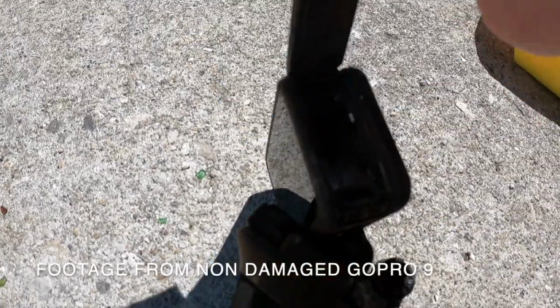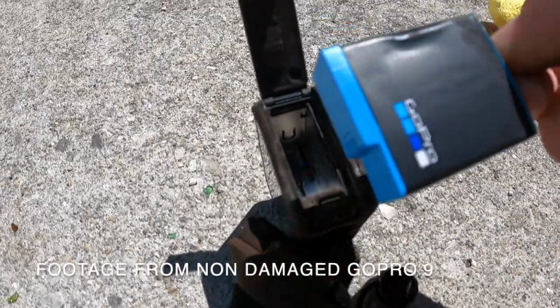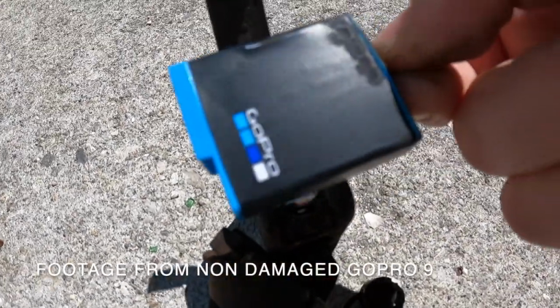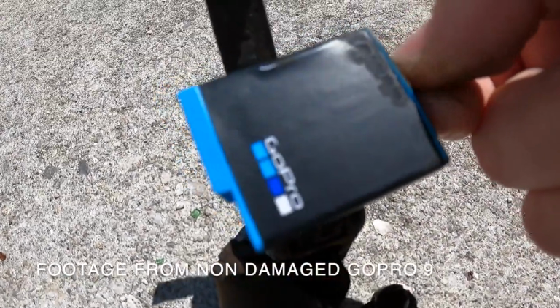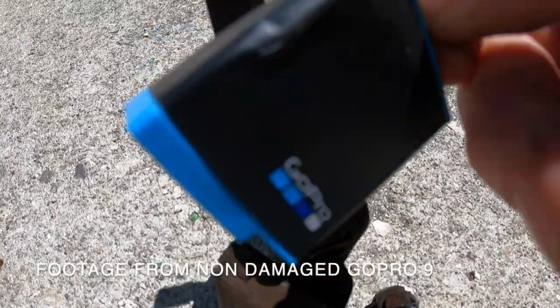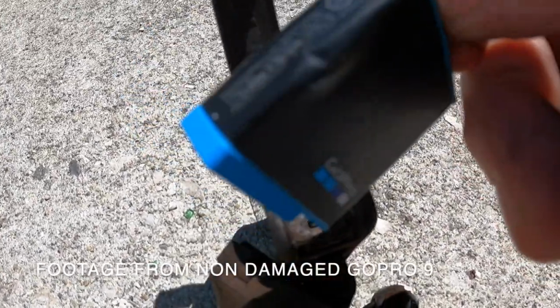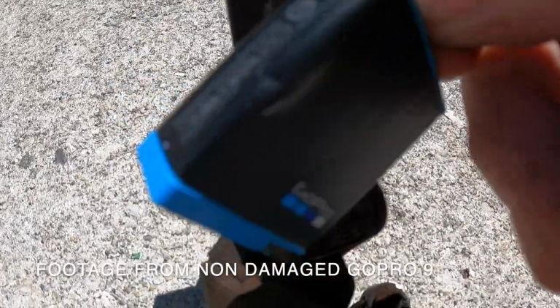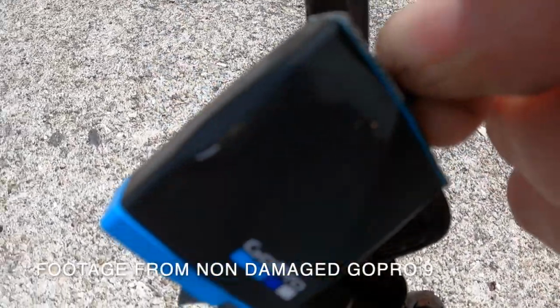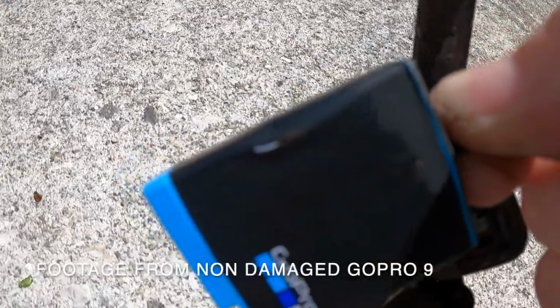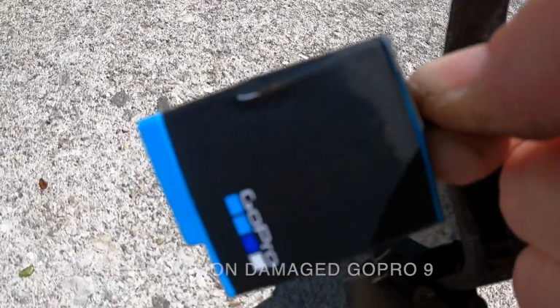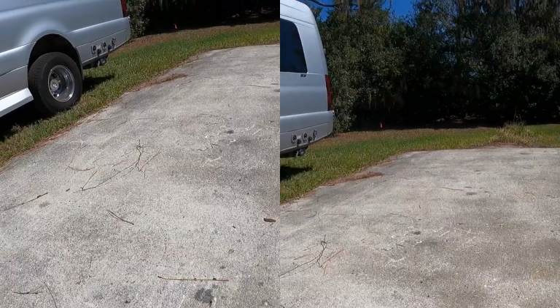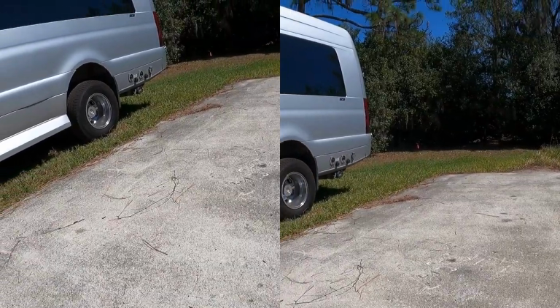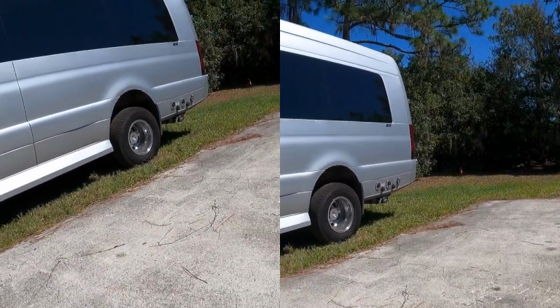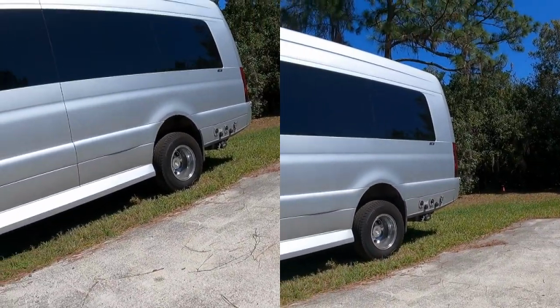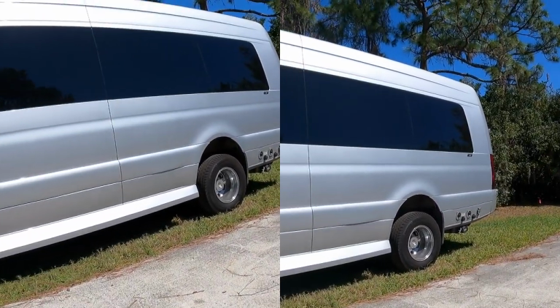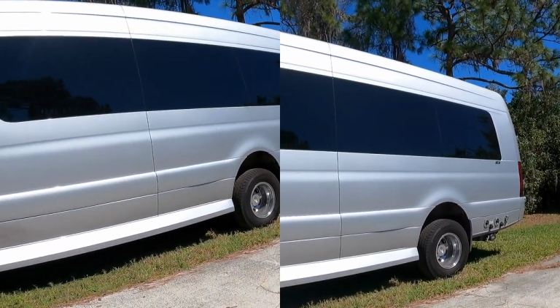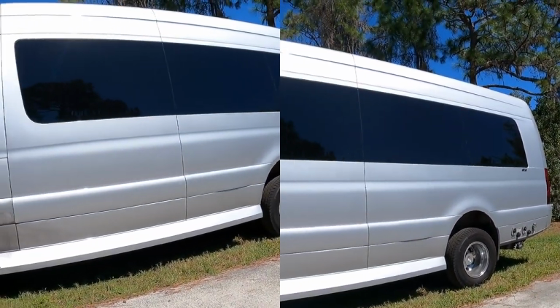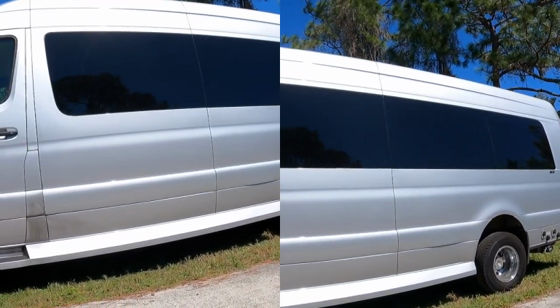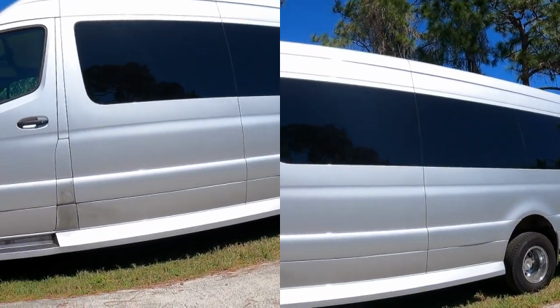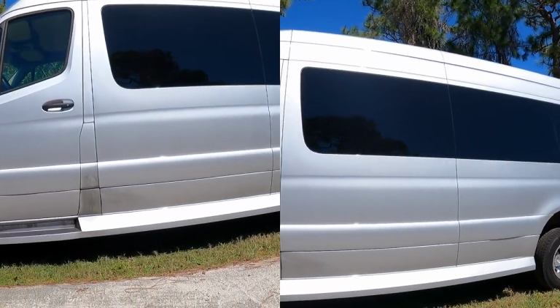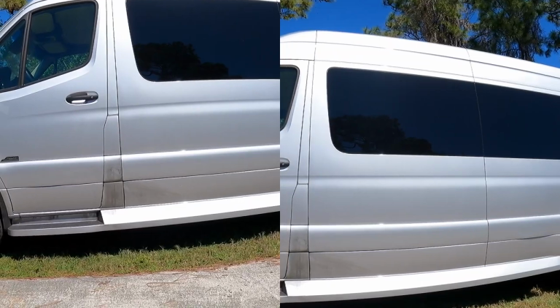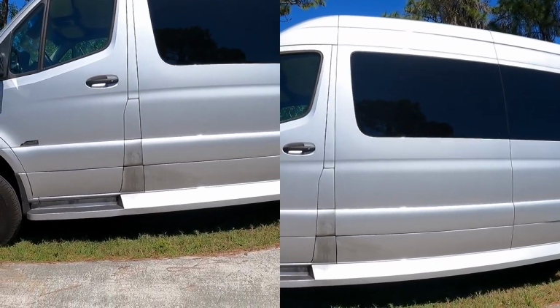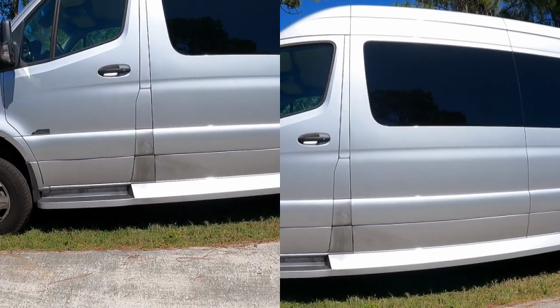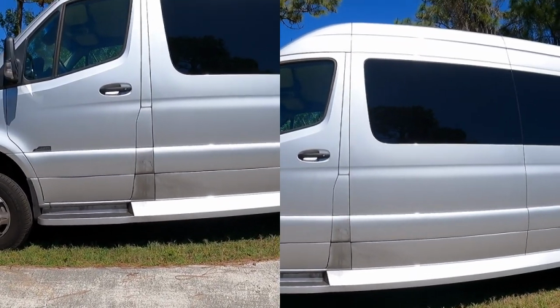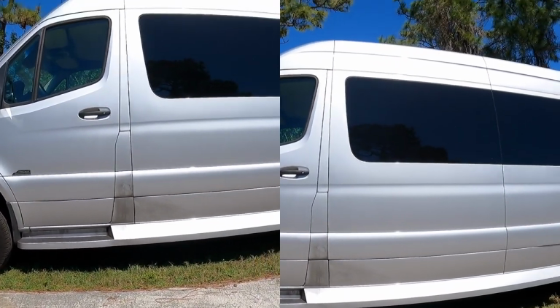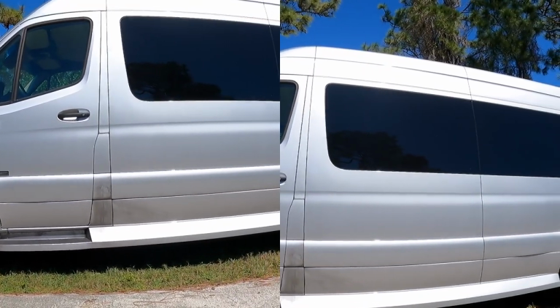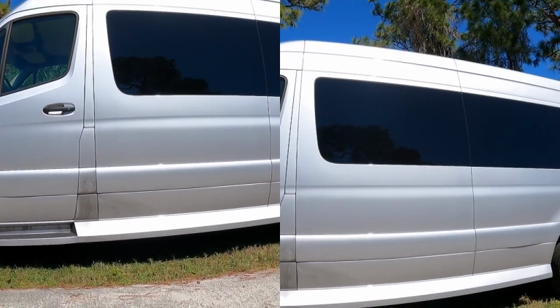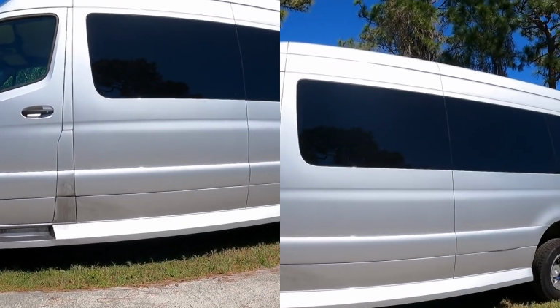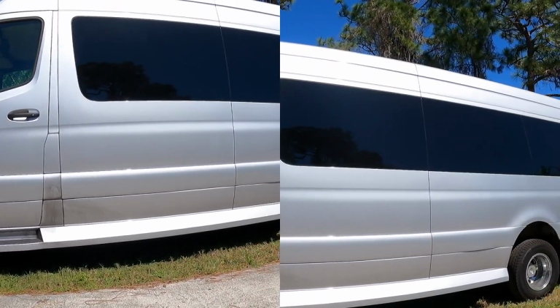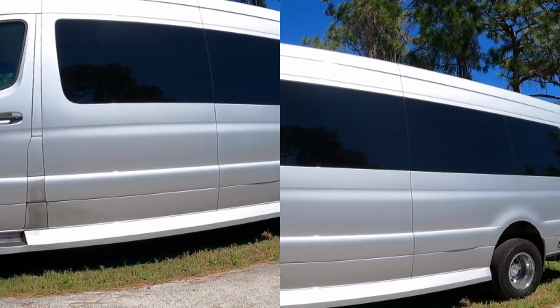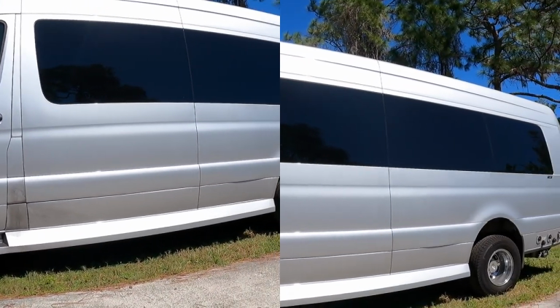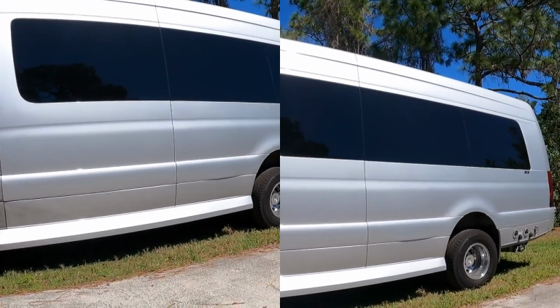The battery is still intact, which is pretty impressive — it's definitely melted a little bit. Right now we're filming with two different cameras: you can see the right side was in the fire and the left side was not in the fire.